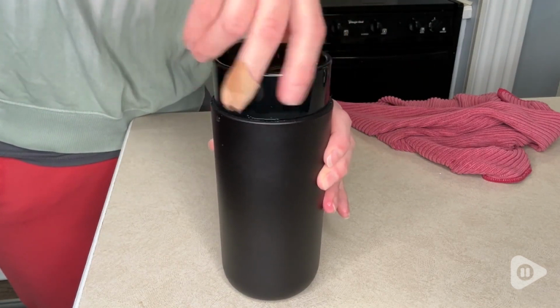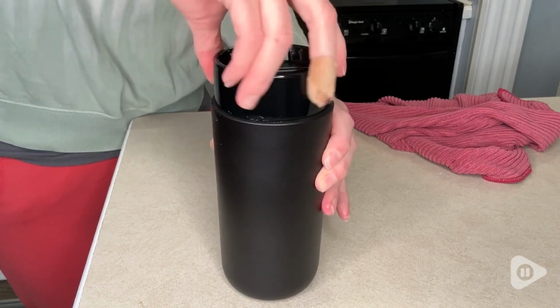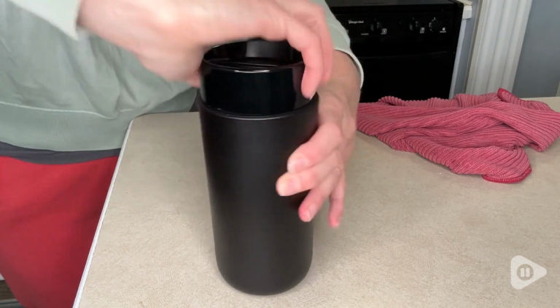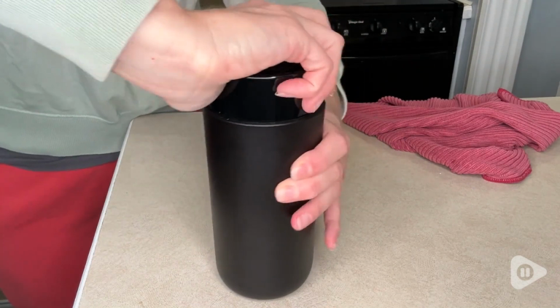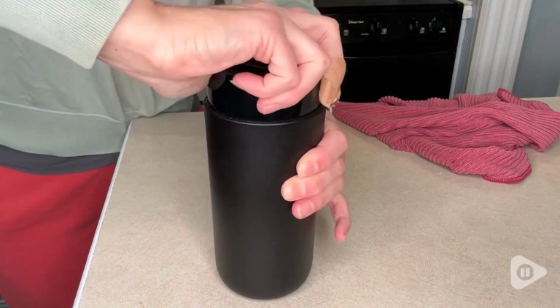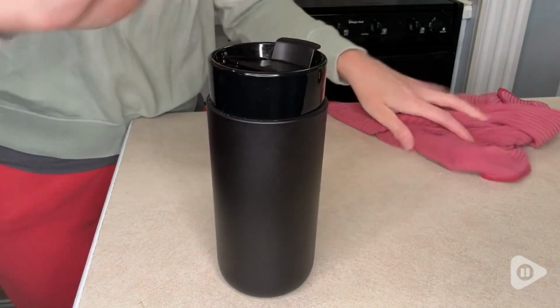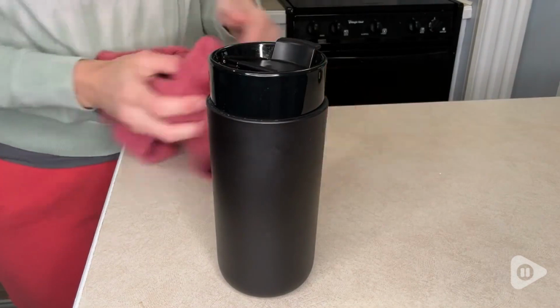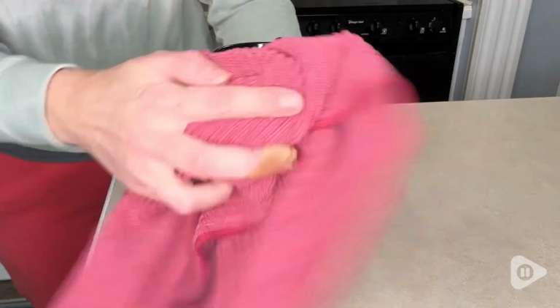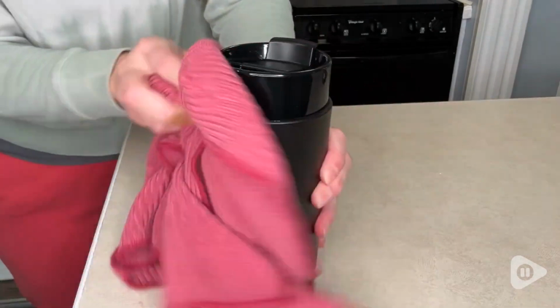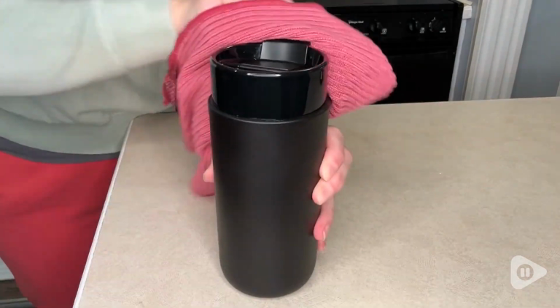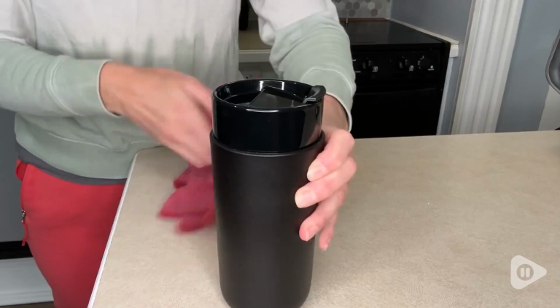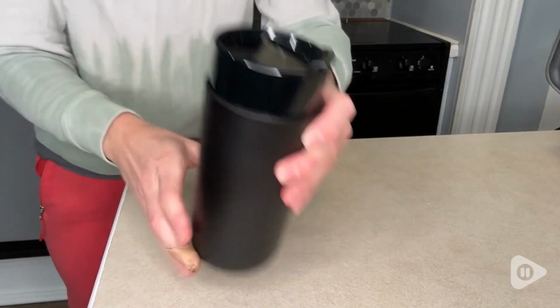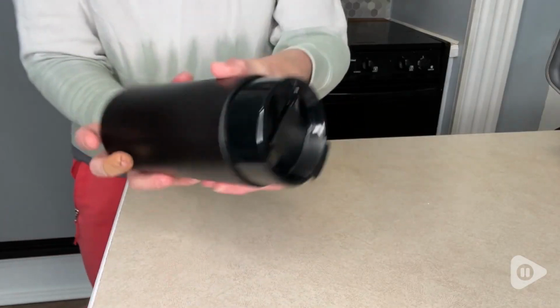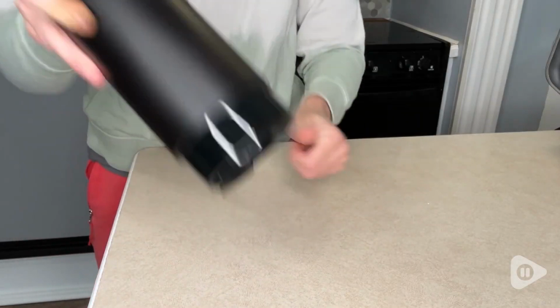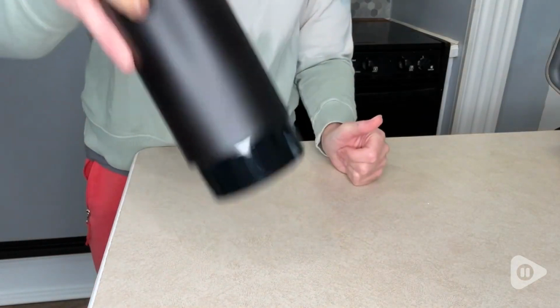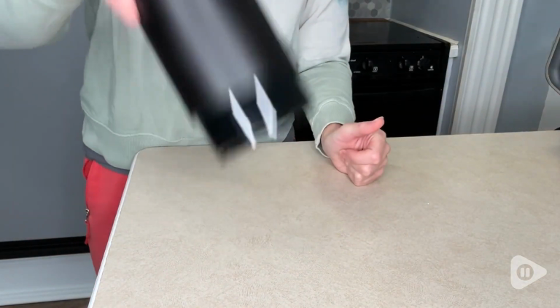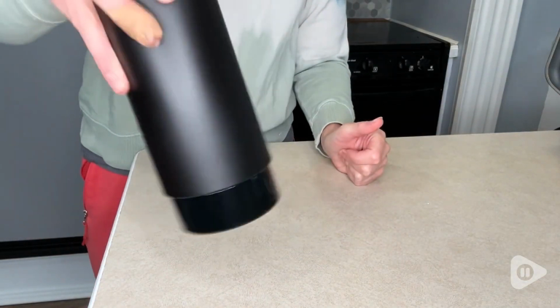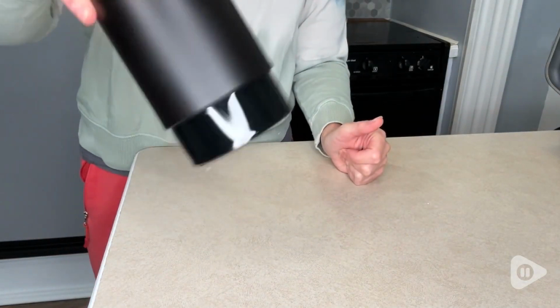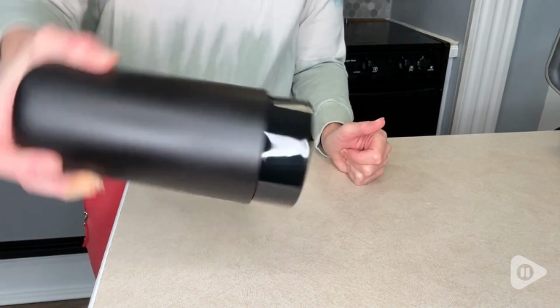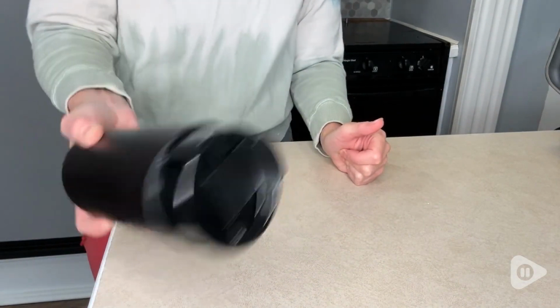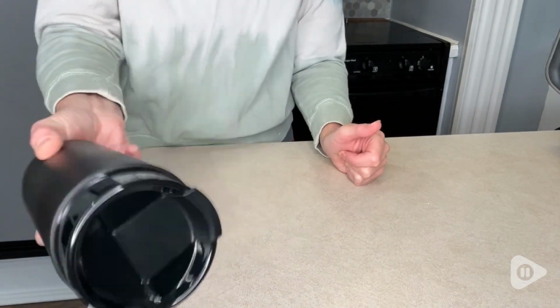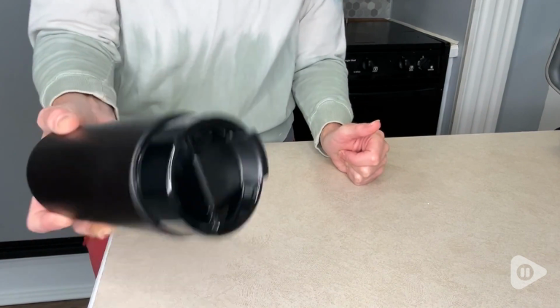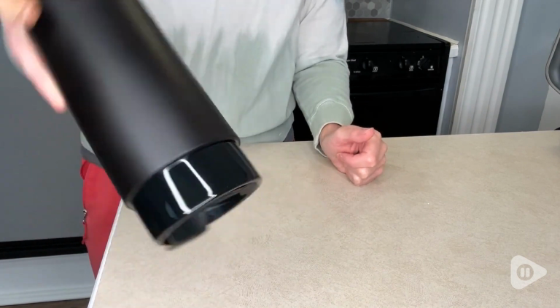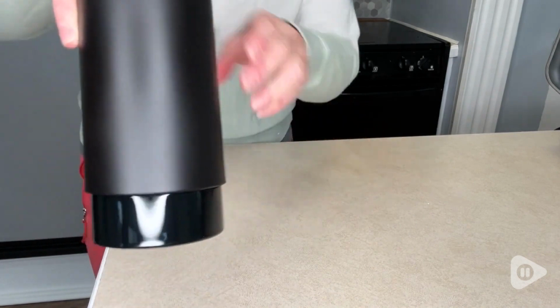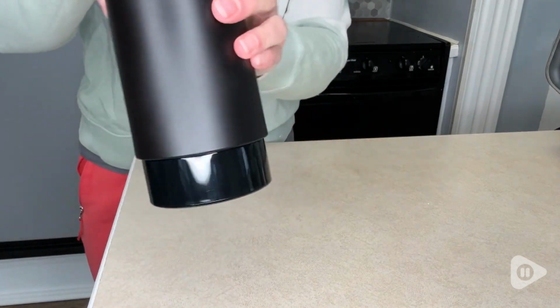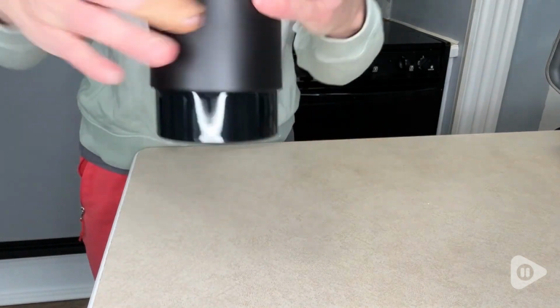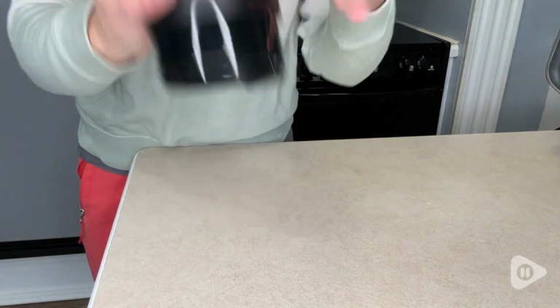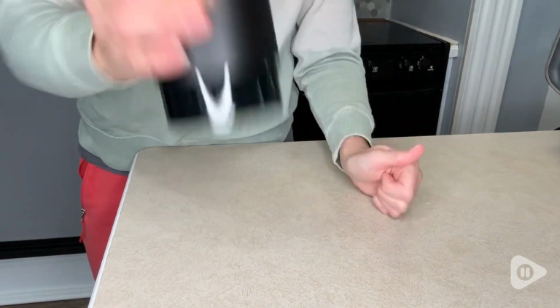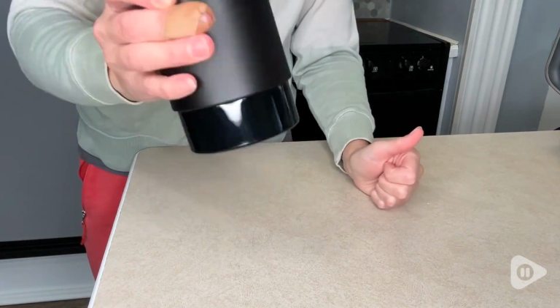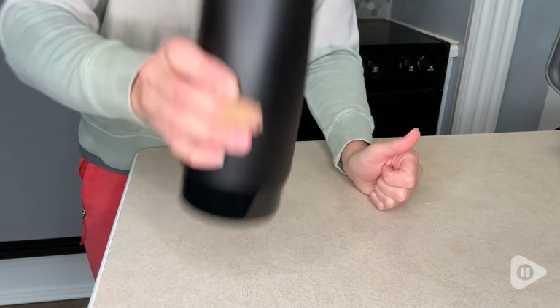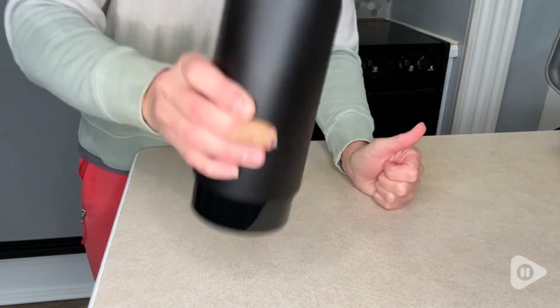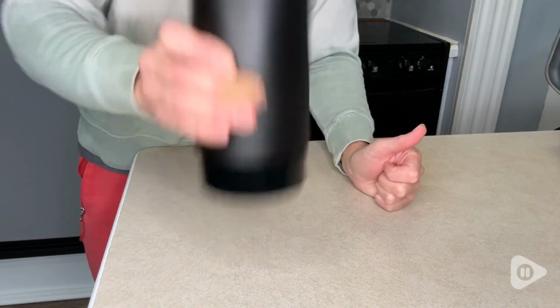Also, this is leak-proof. Nobody wants a mug that you take with you or accidentally knock over and it leaks everywhere. You can see that not a drop of liquid is coming out of this mug.